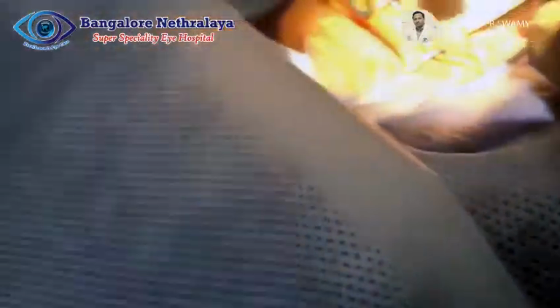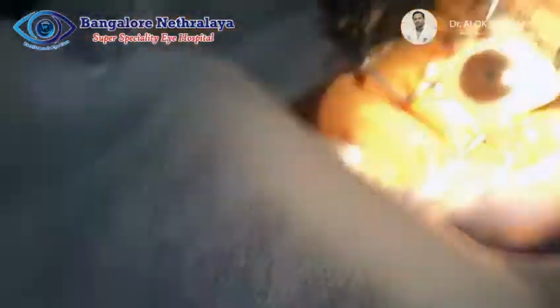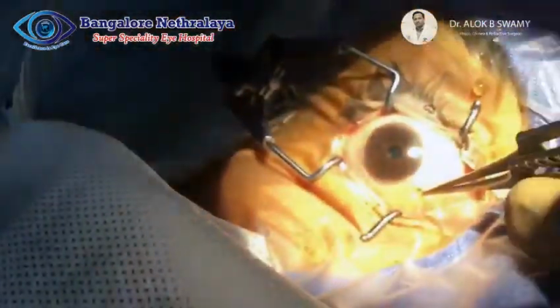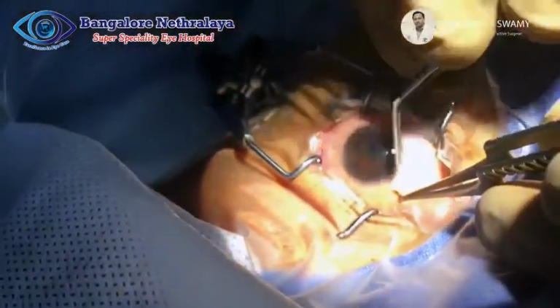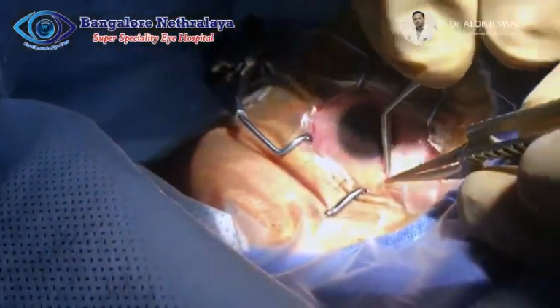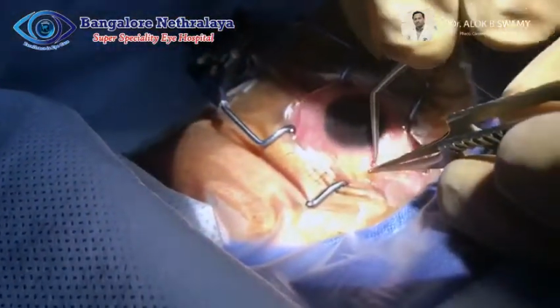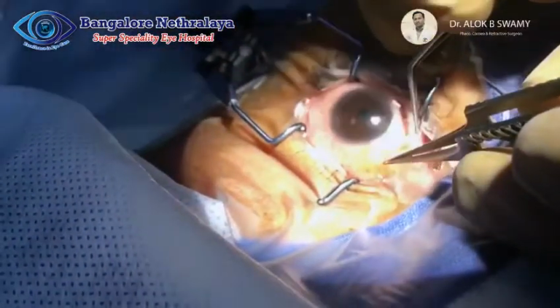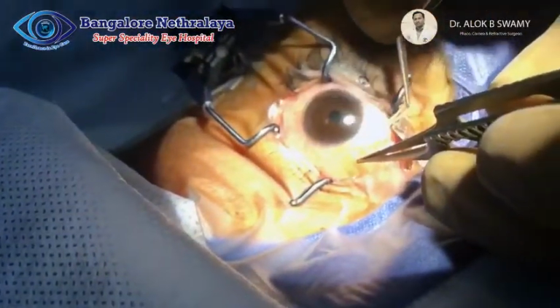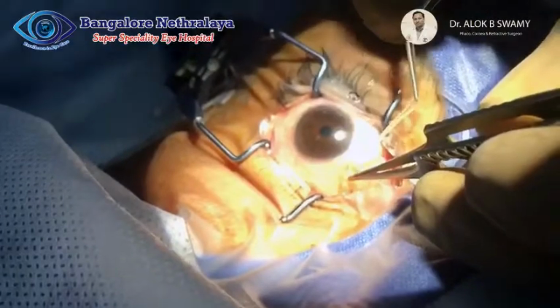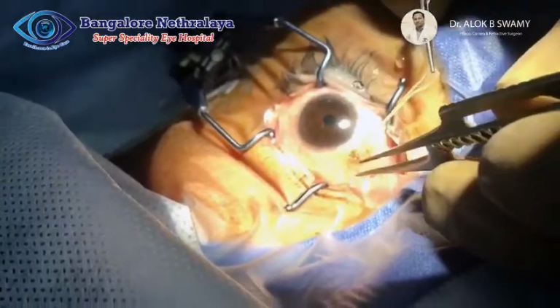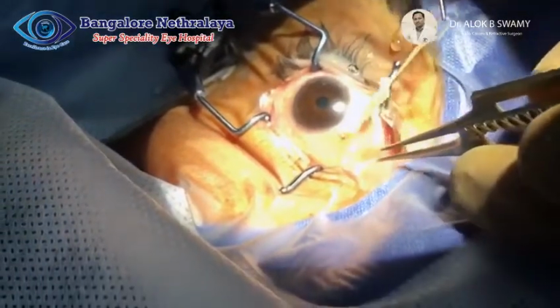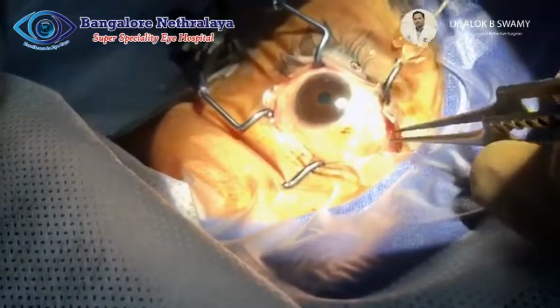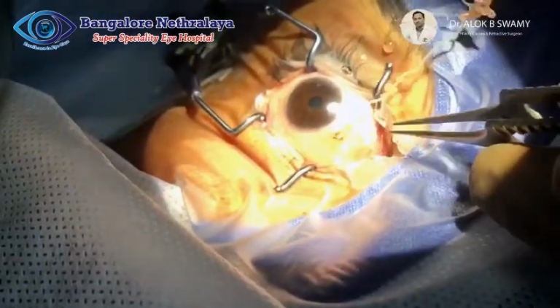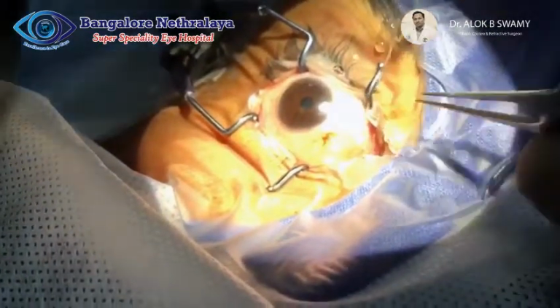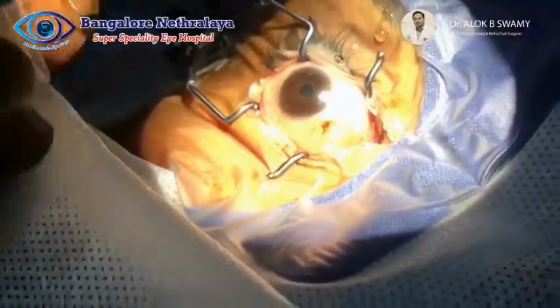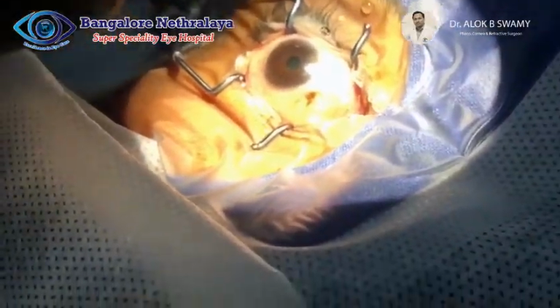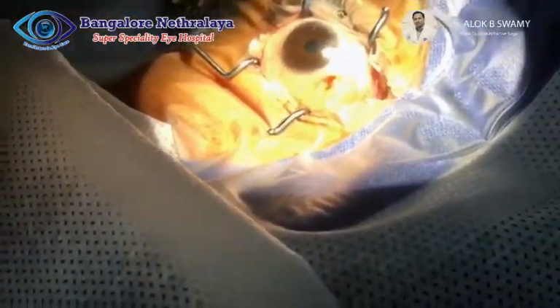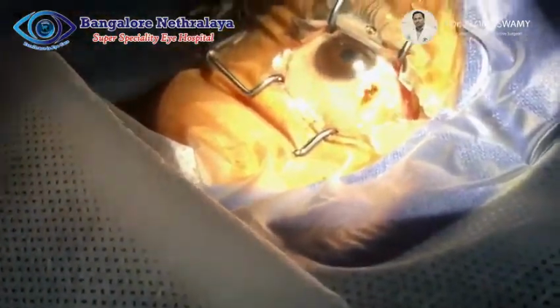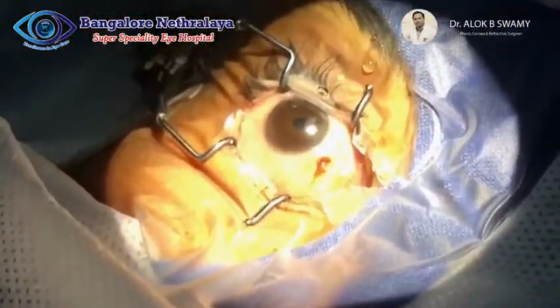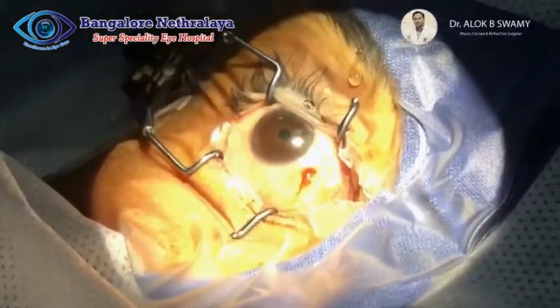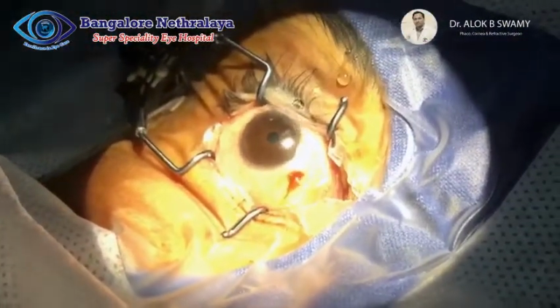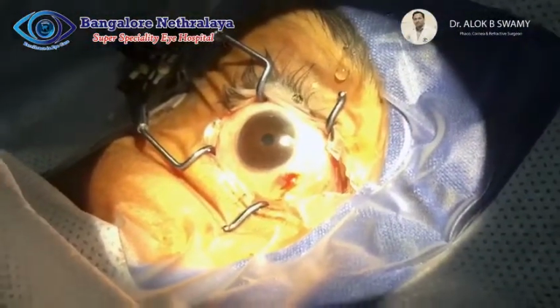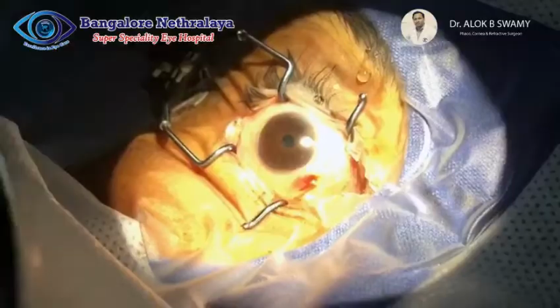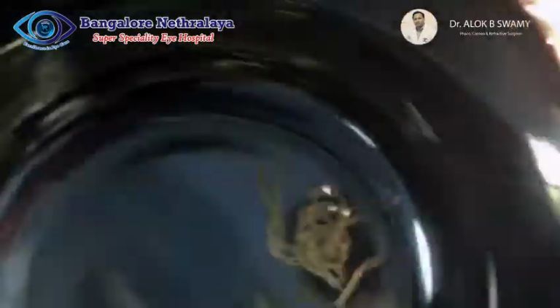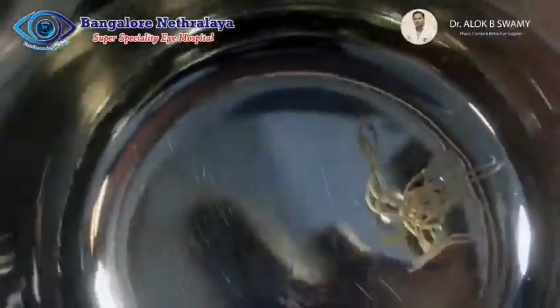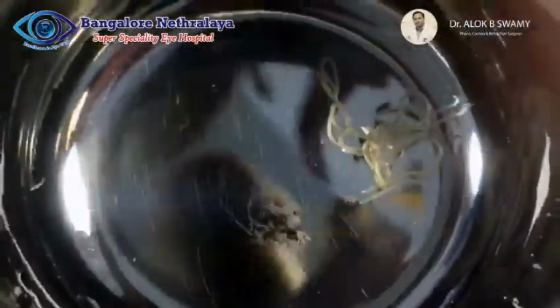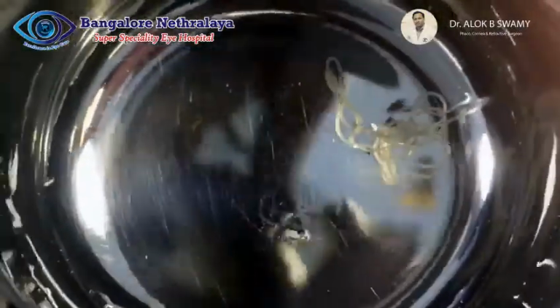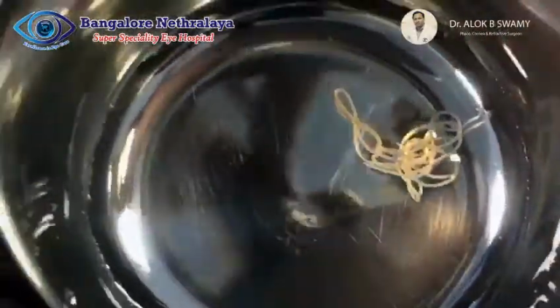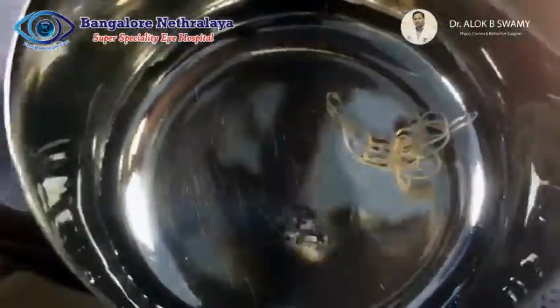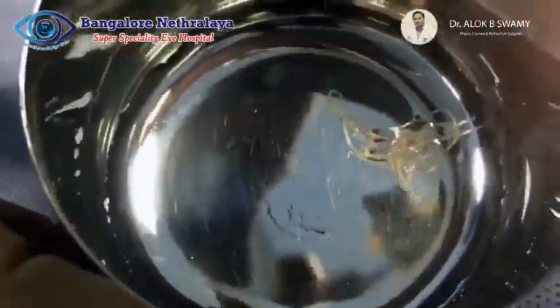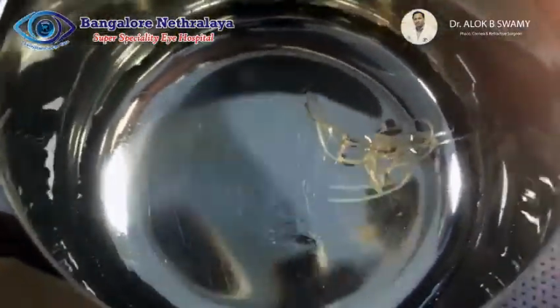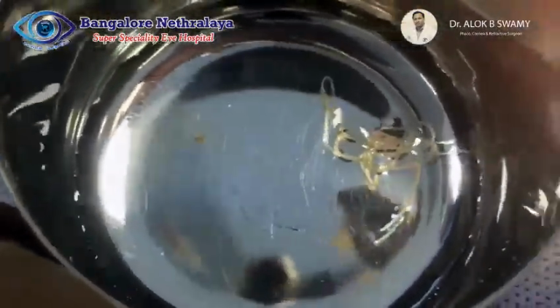The patient was taken up for surgery on the same day. After making a small incision in the conjunctiva, the worm was carefully extracted from the subconjunctival space in total.